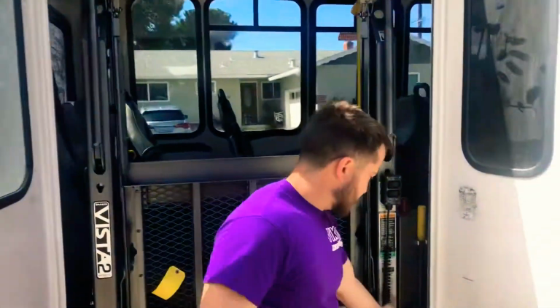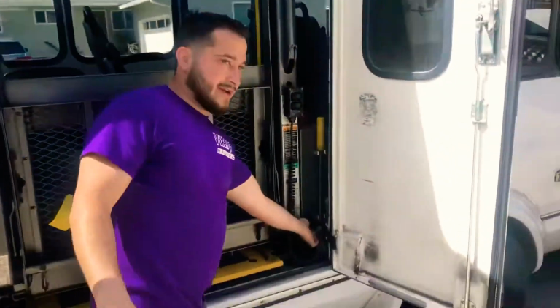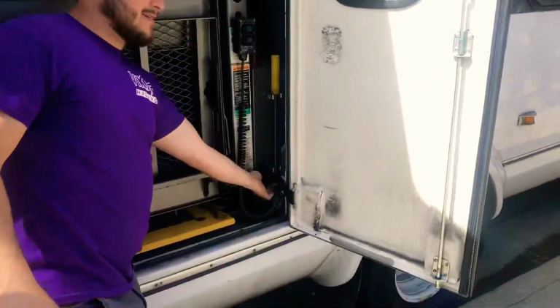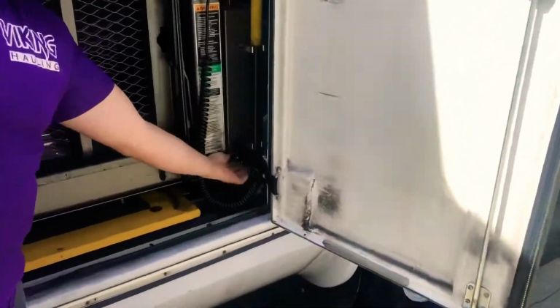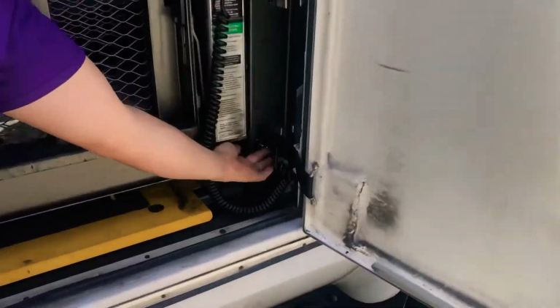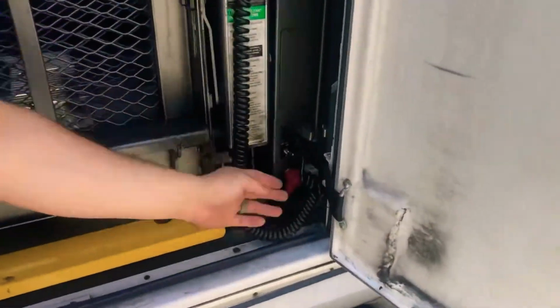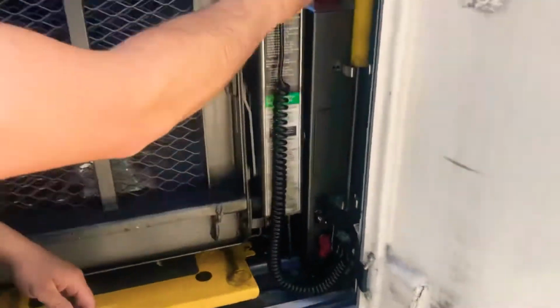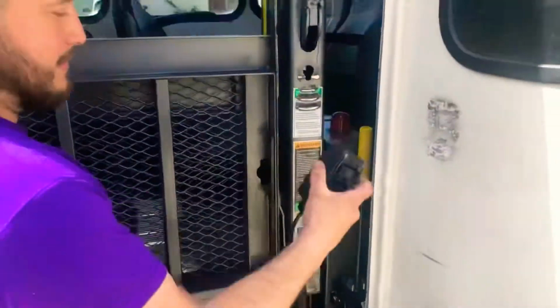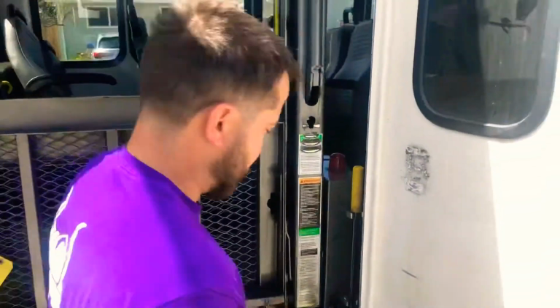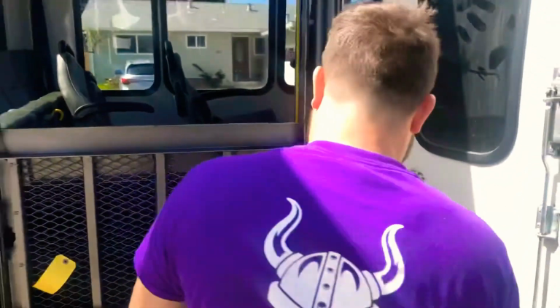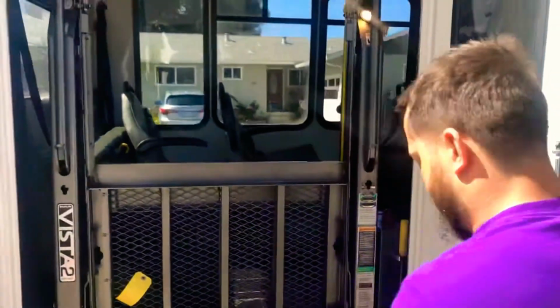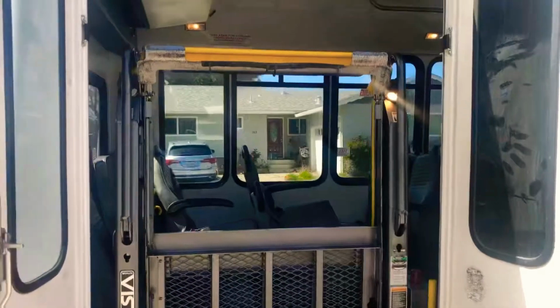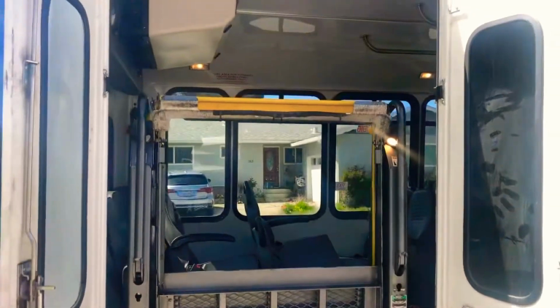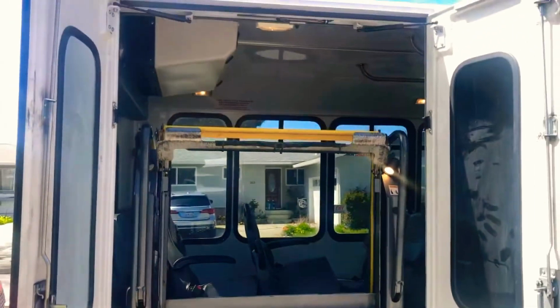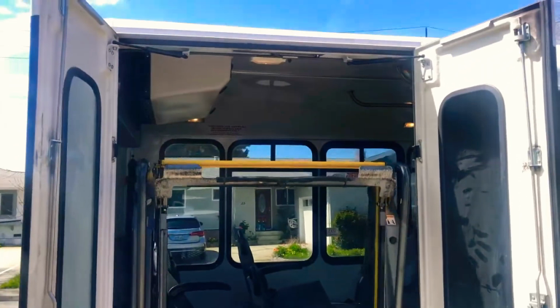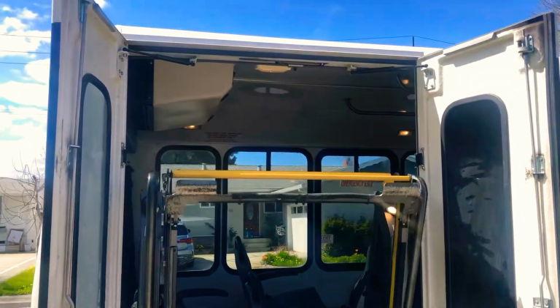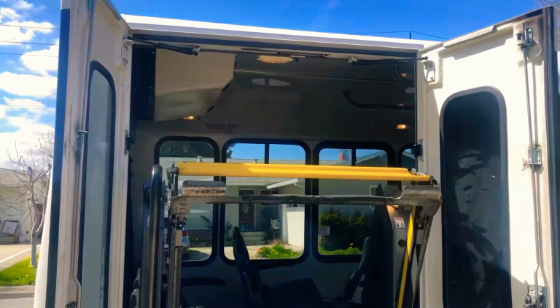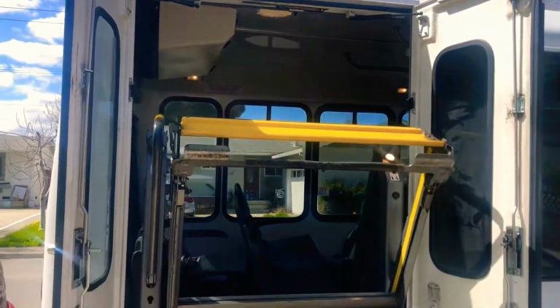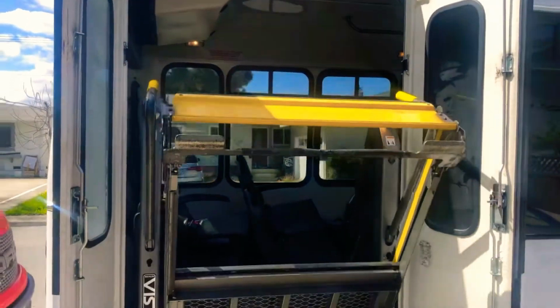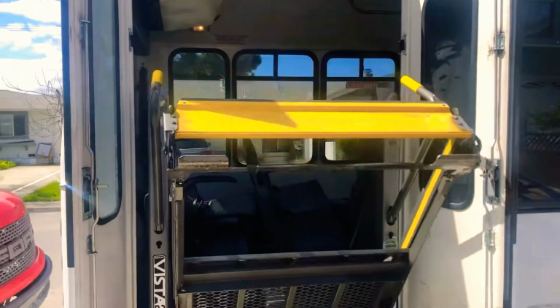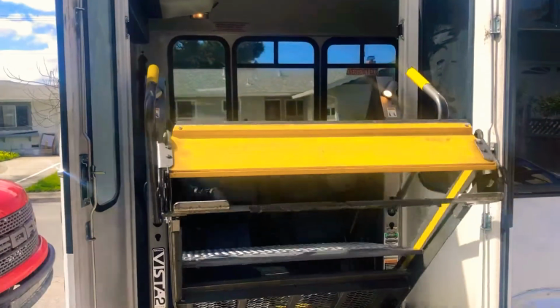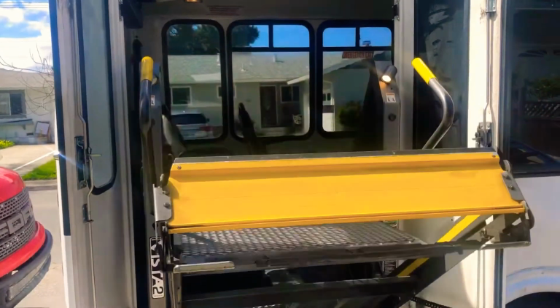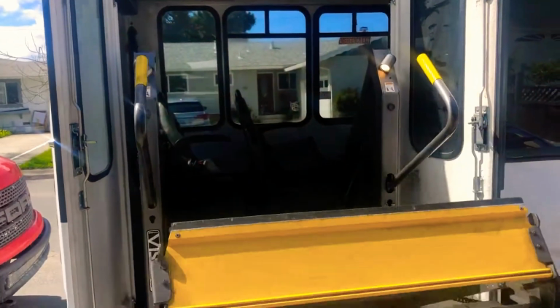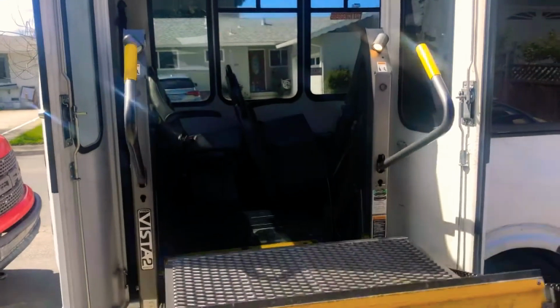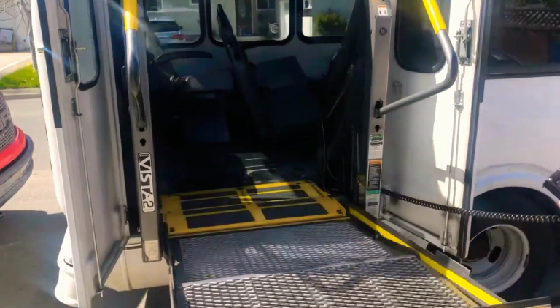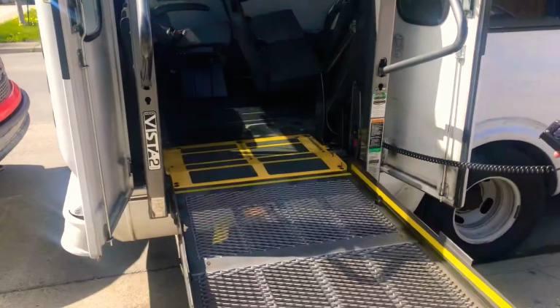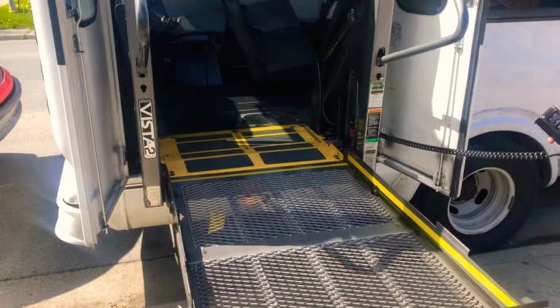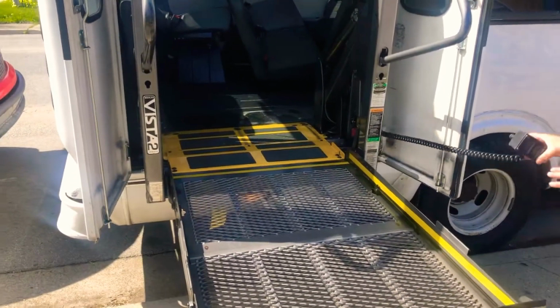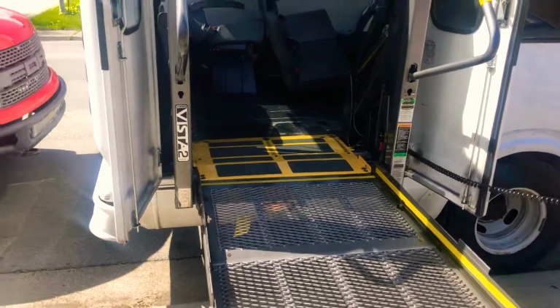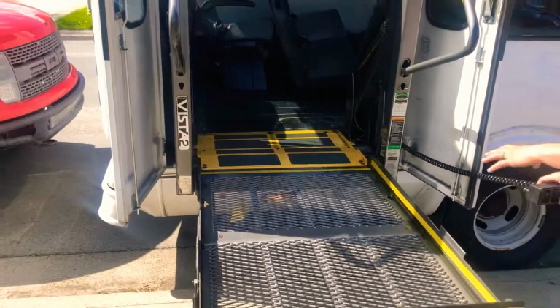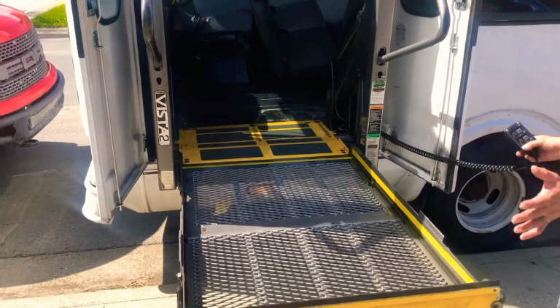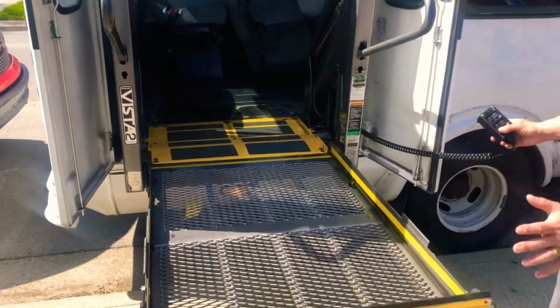The switch is right here — turn it on. Then you push this button like this and it'll come out, so now it's ready for somebody to drive onto it.